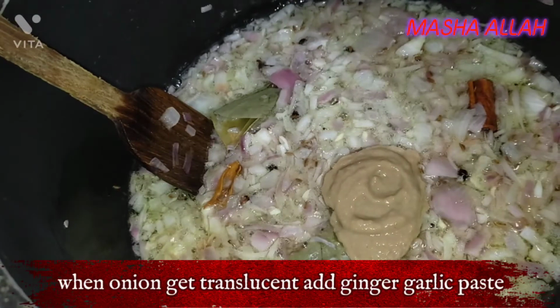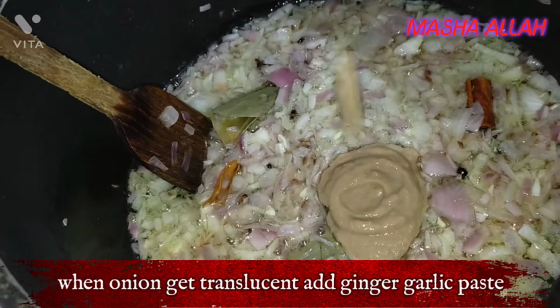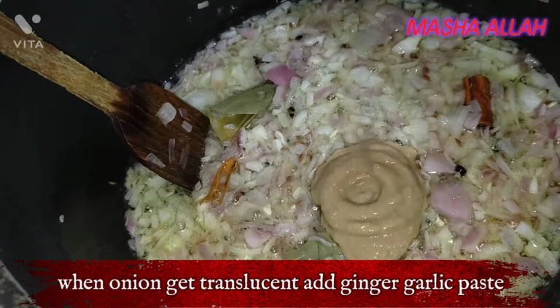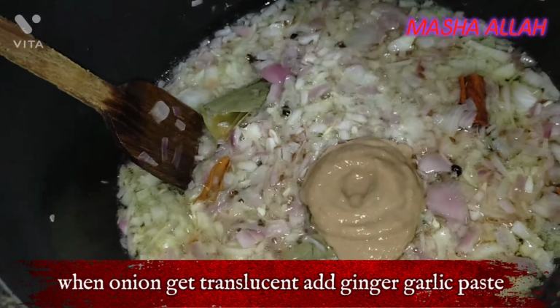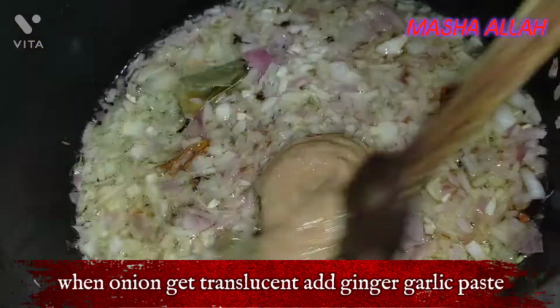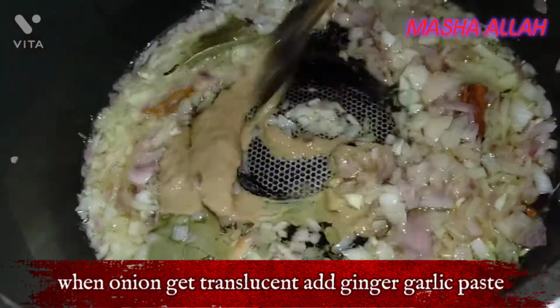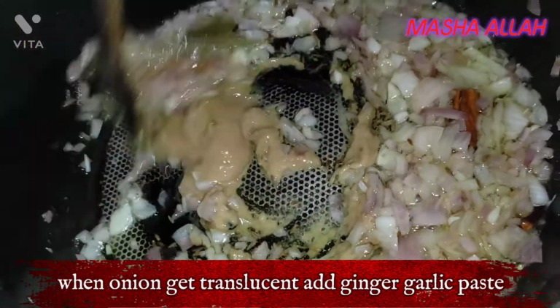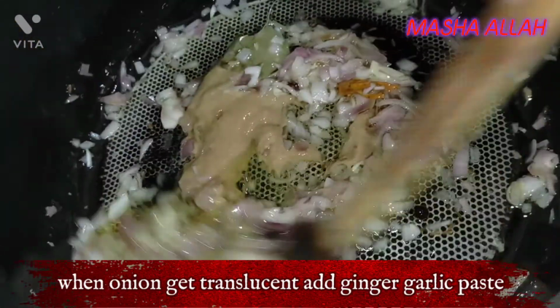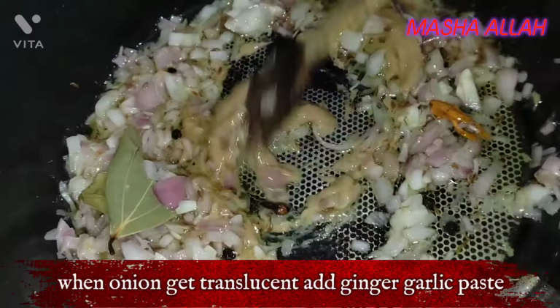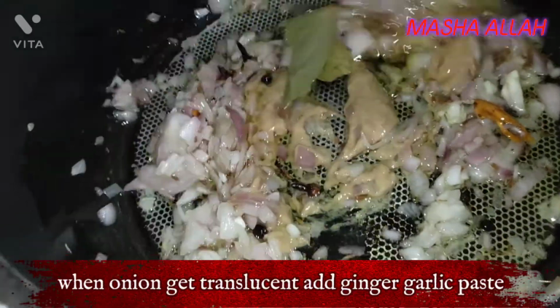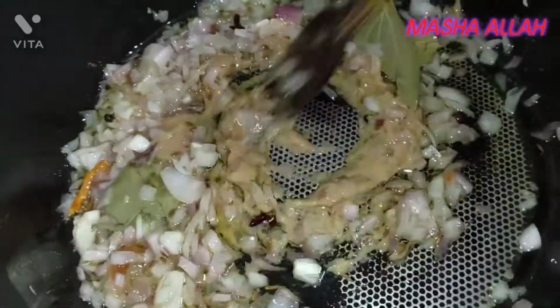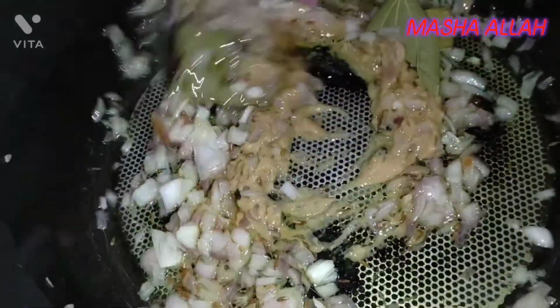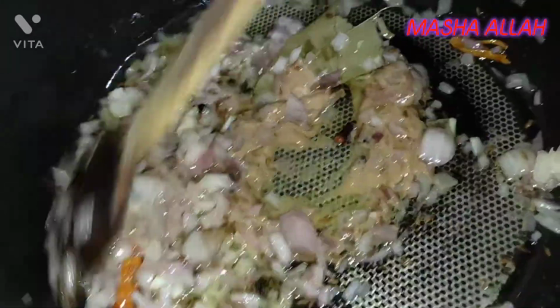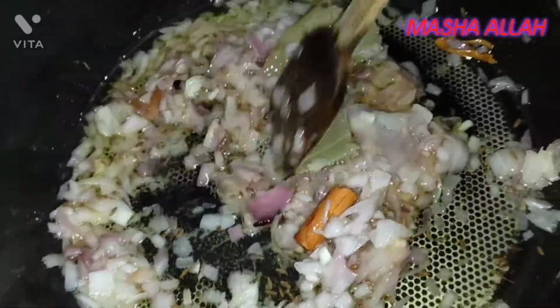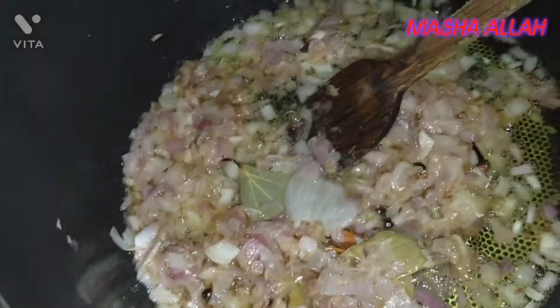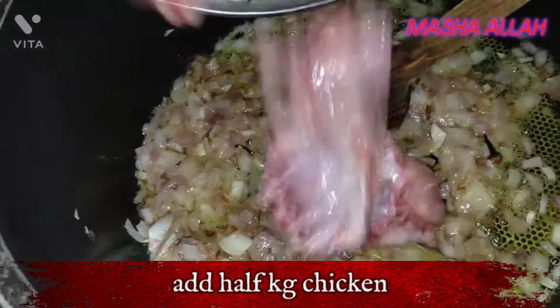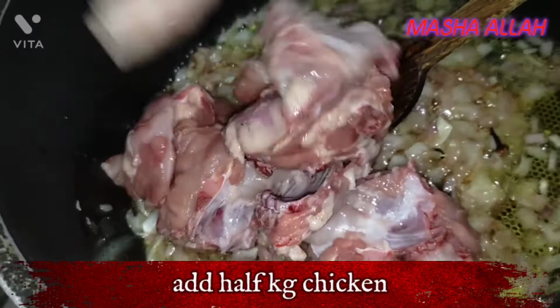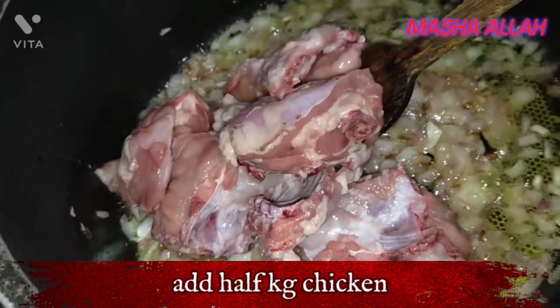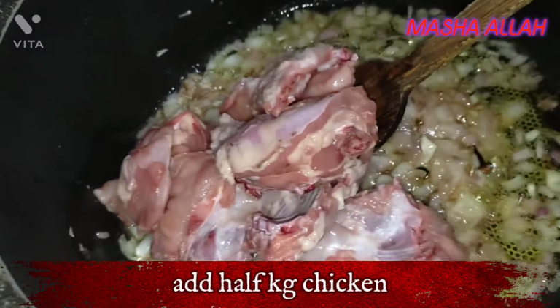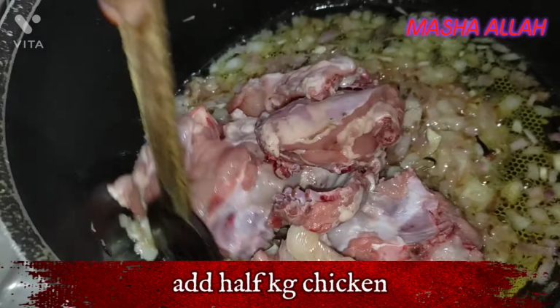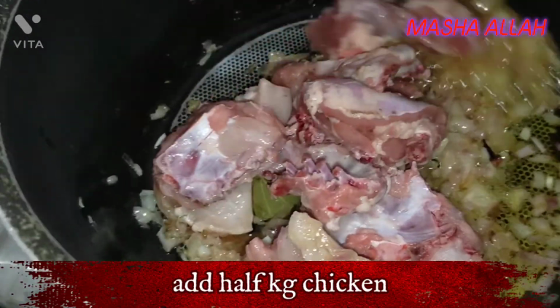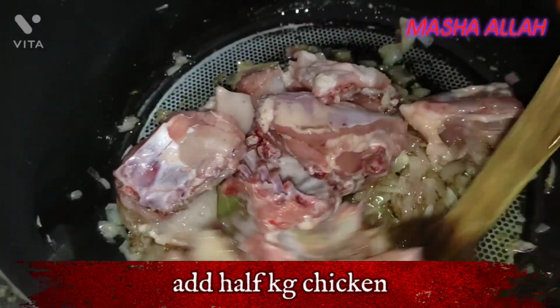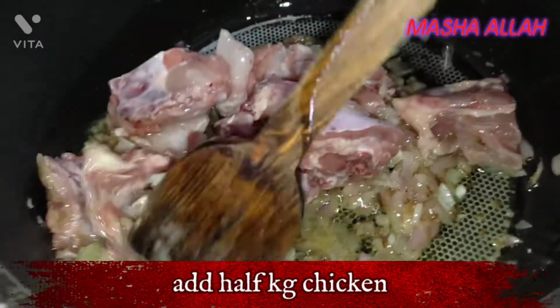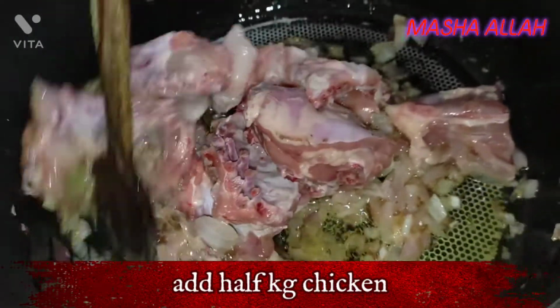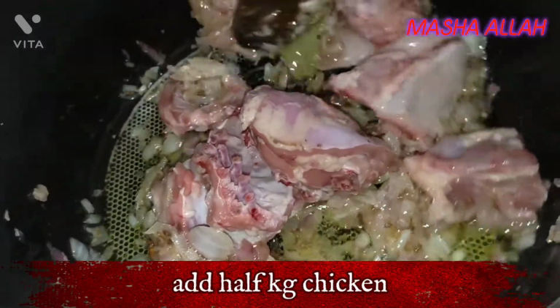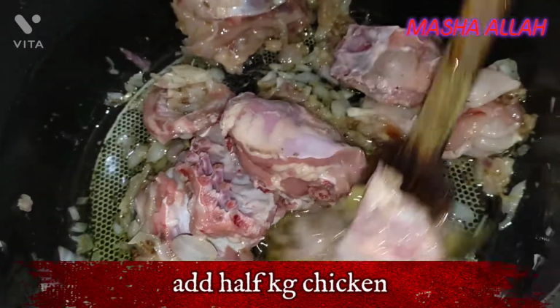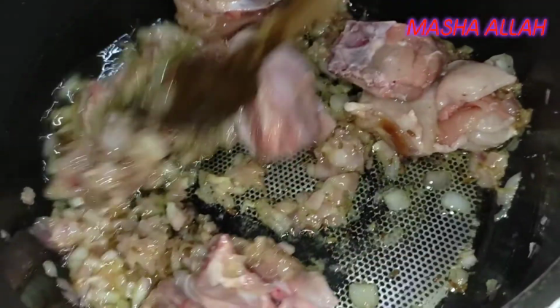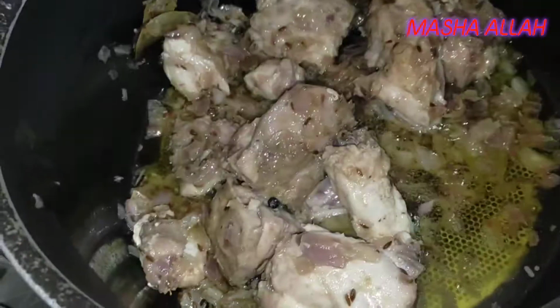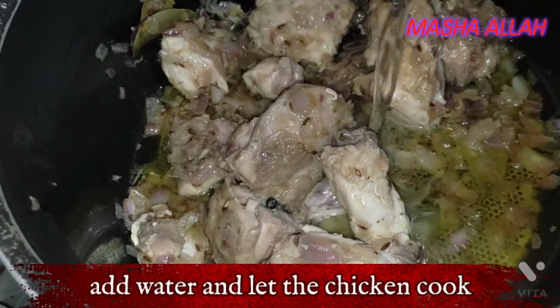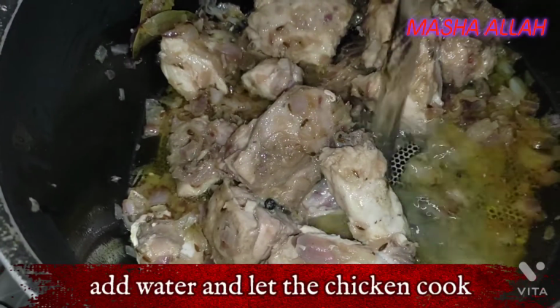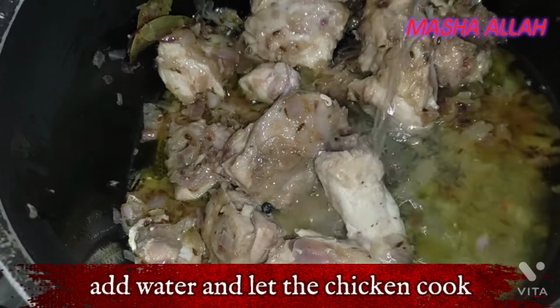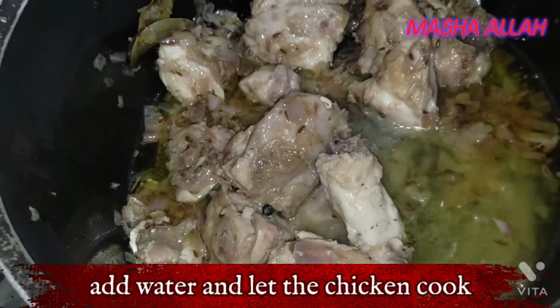When the onion gets translucent, add ginger garlic paste. Add half a kilogram of chicken. Add water and let the chicken cook.